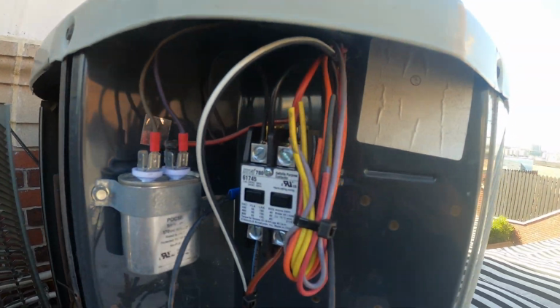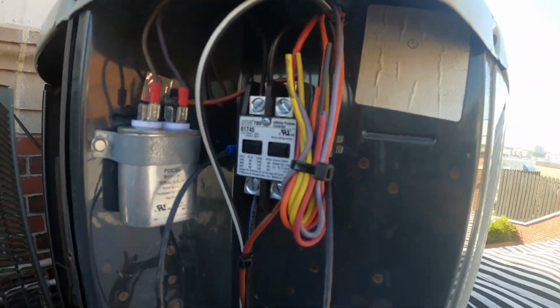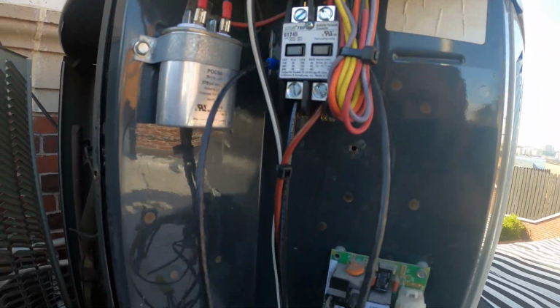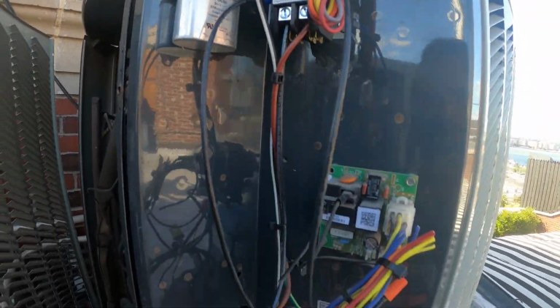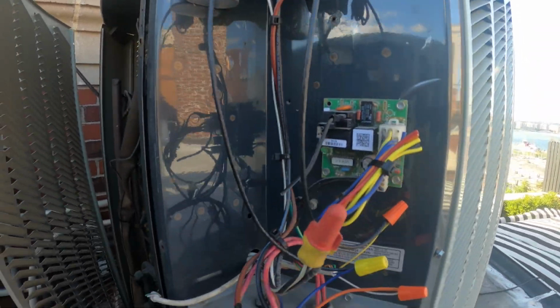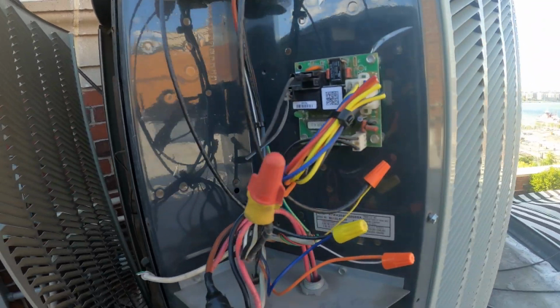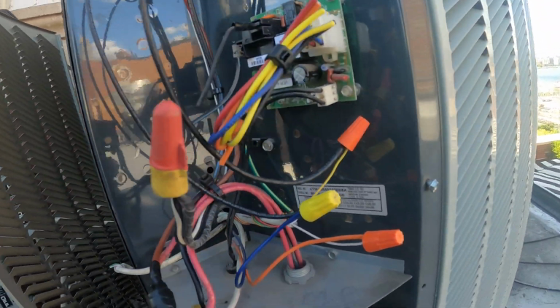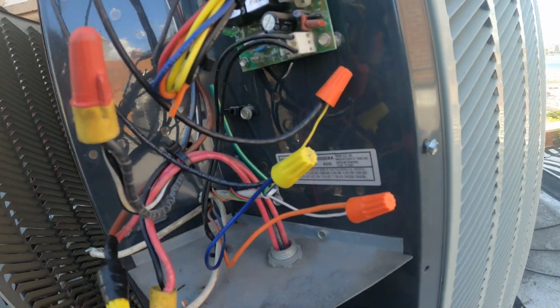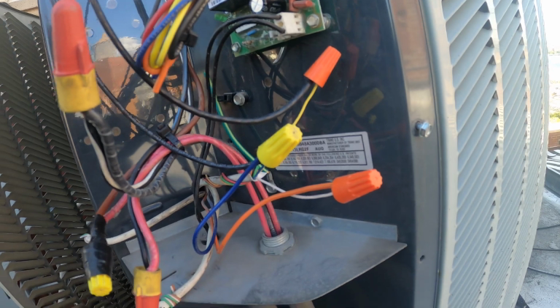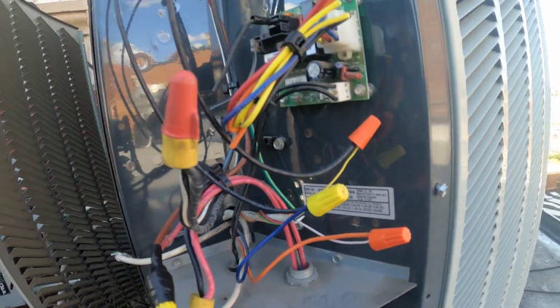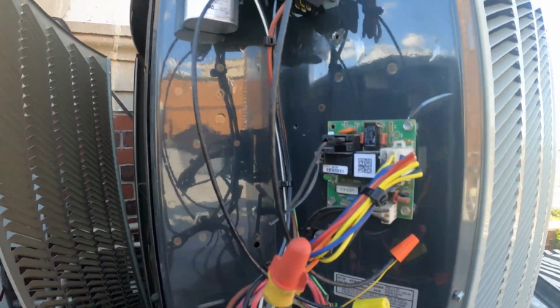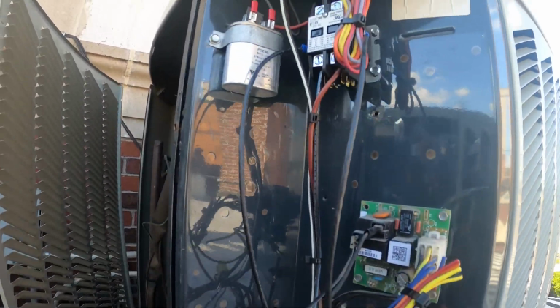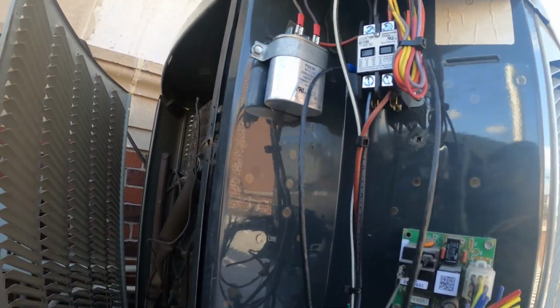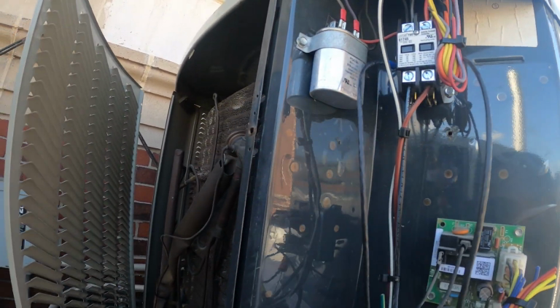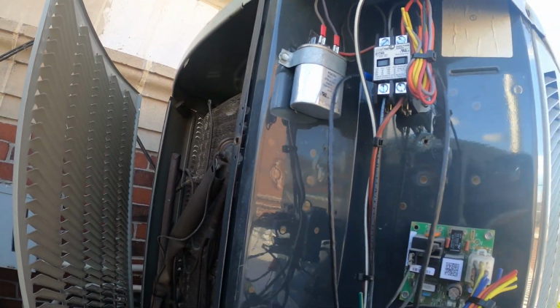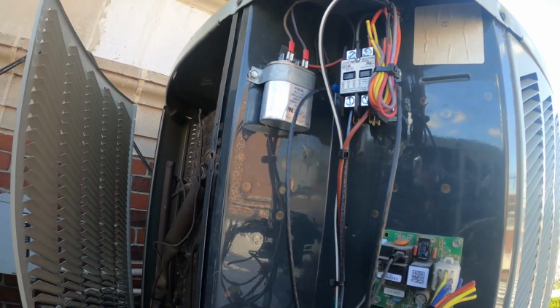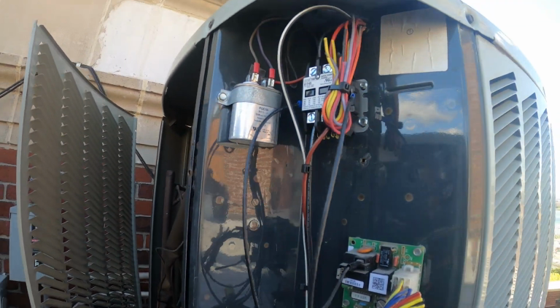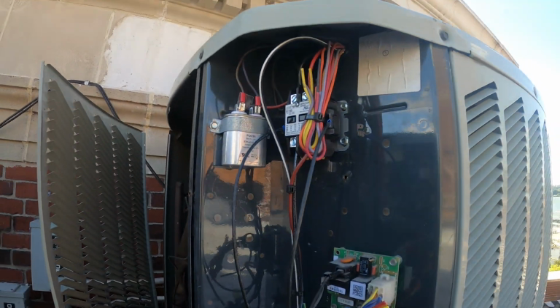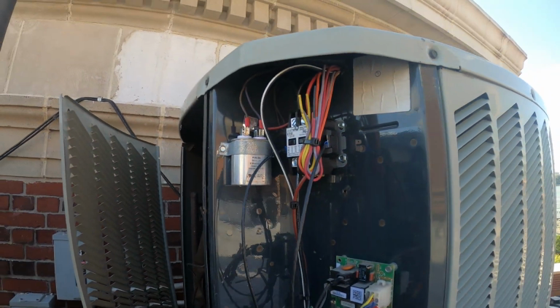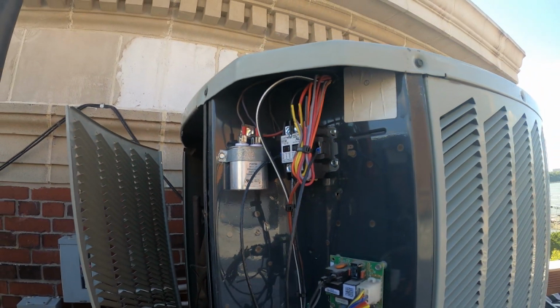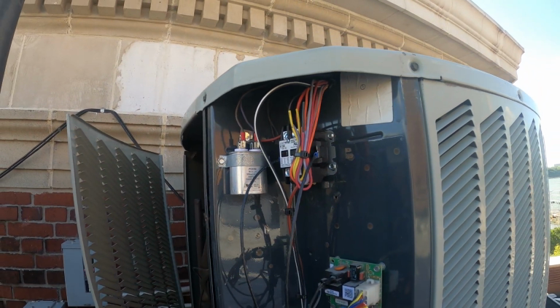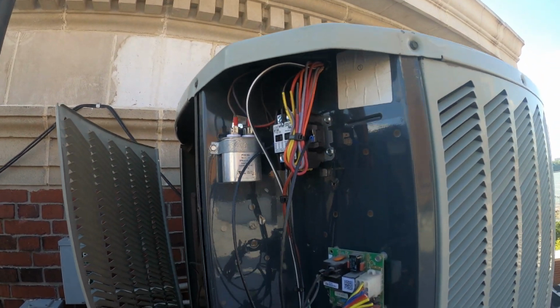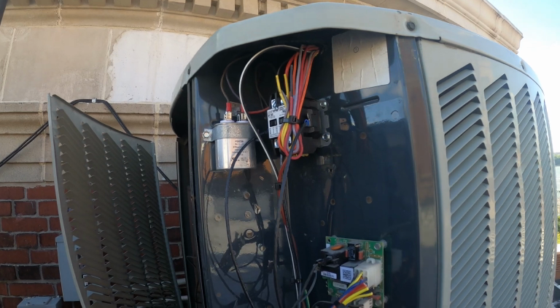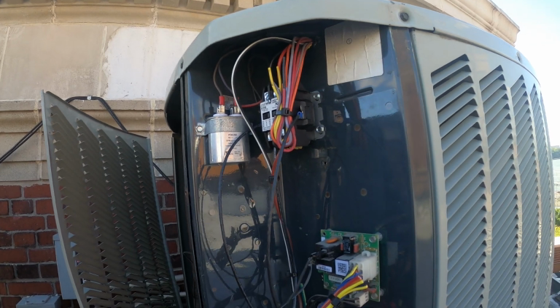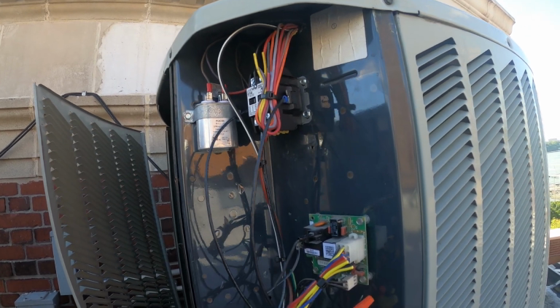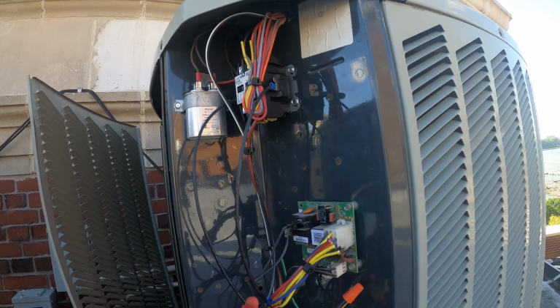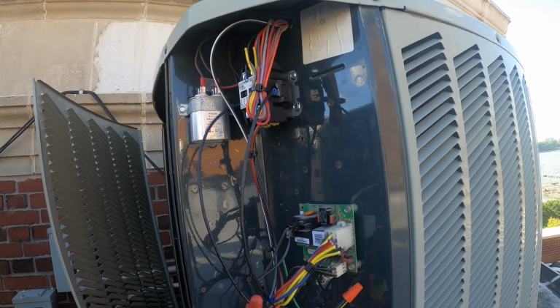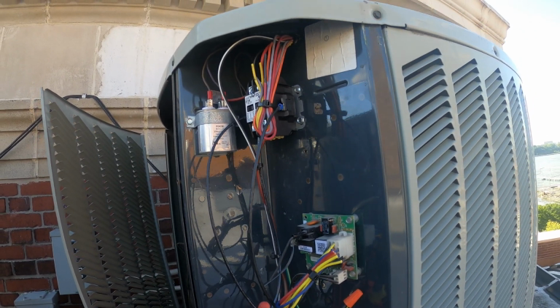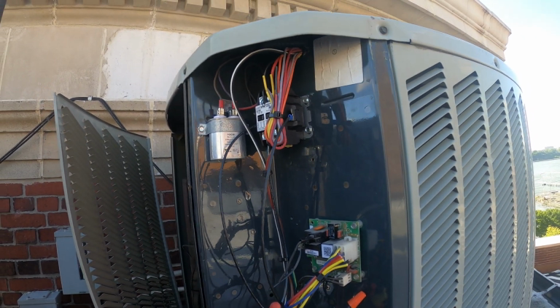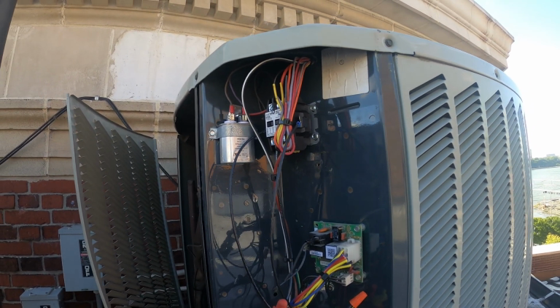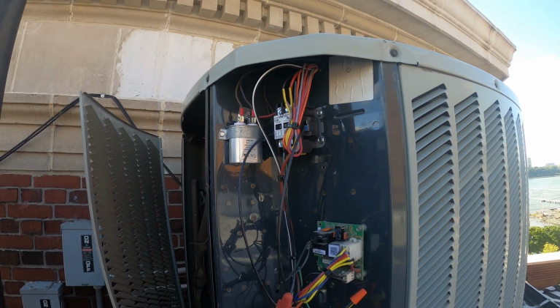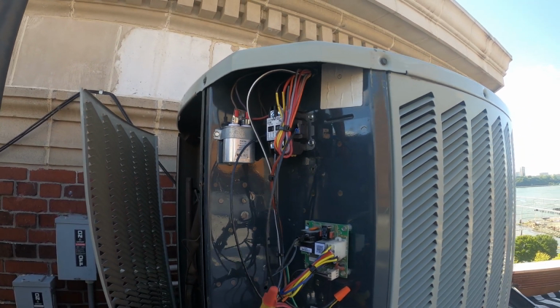Got everything in and connected. Just got to make the last thermostat connection at the blower that goes outside and we should be able to at least test one unit.